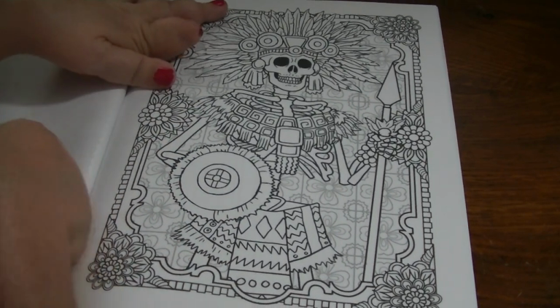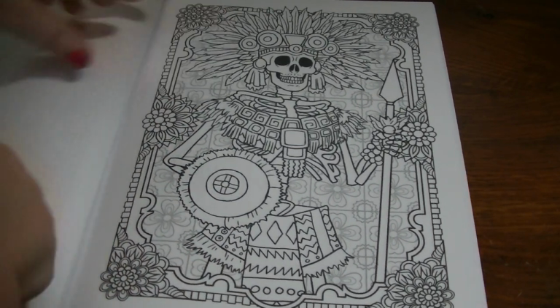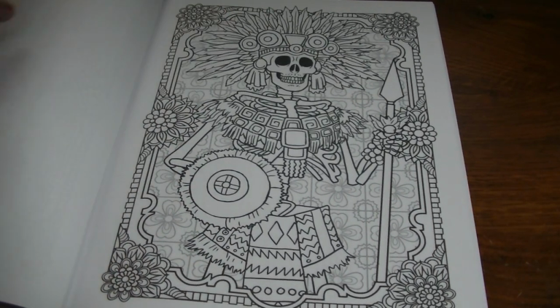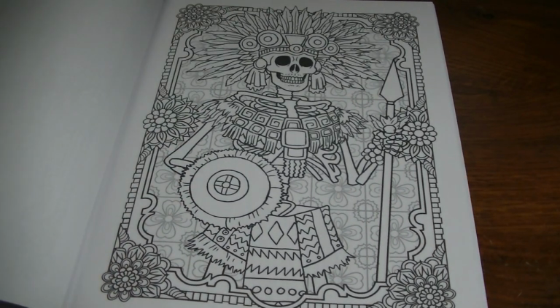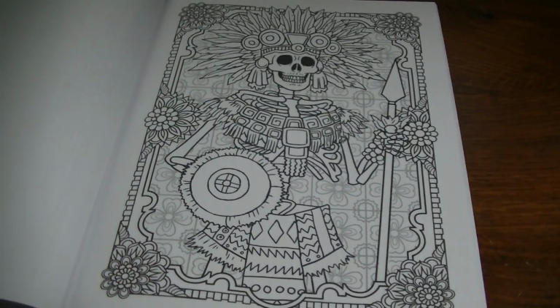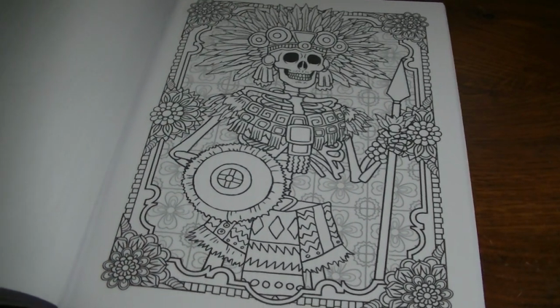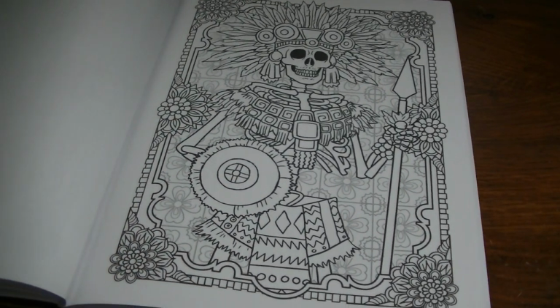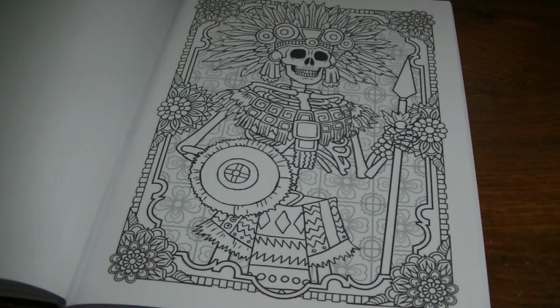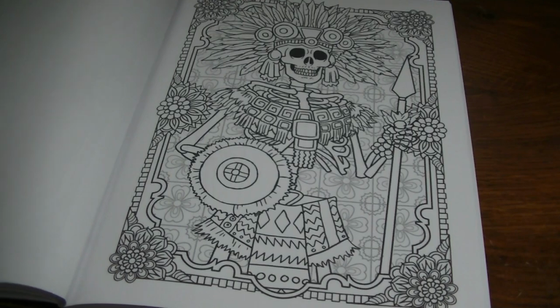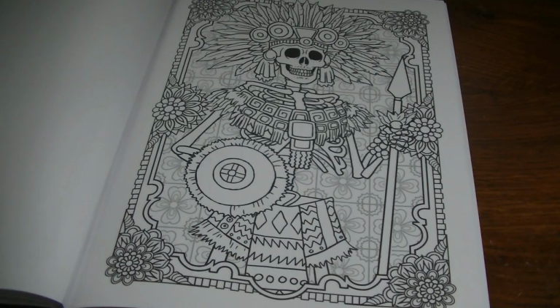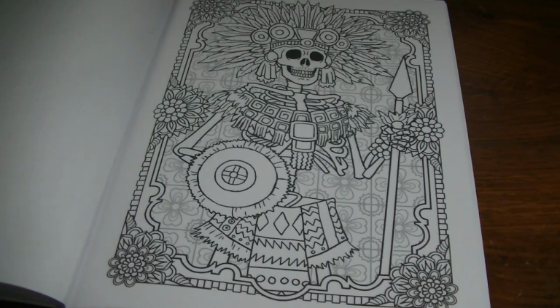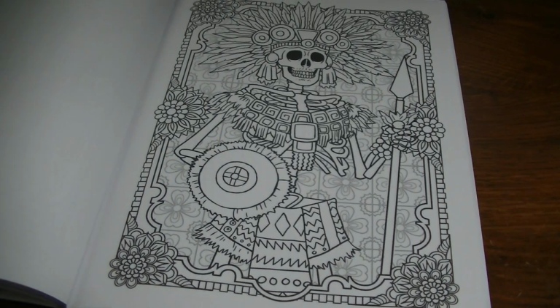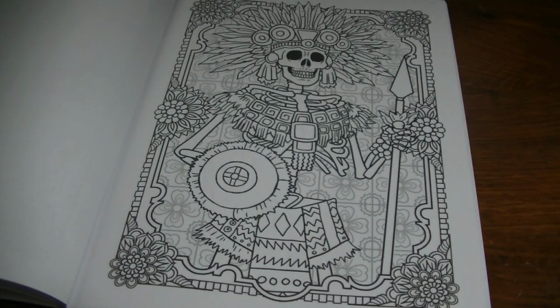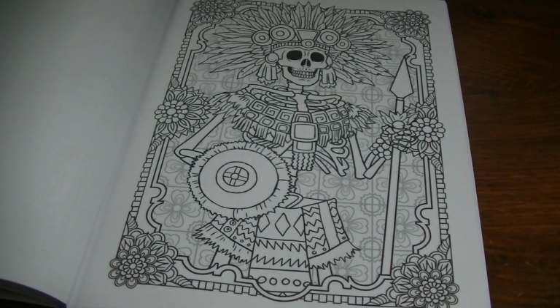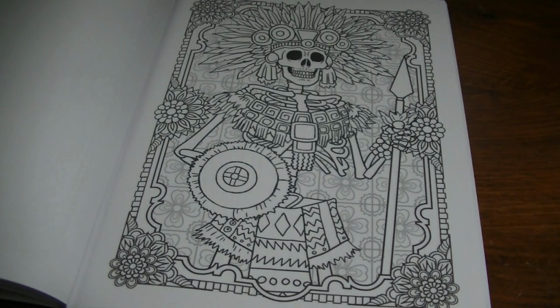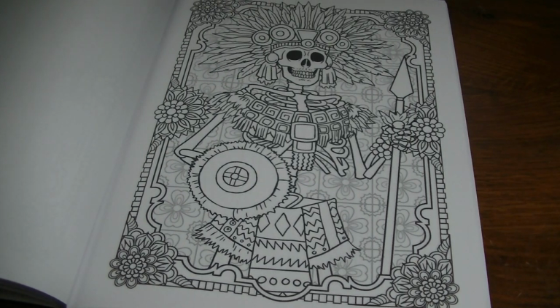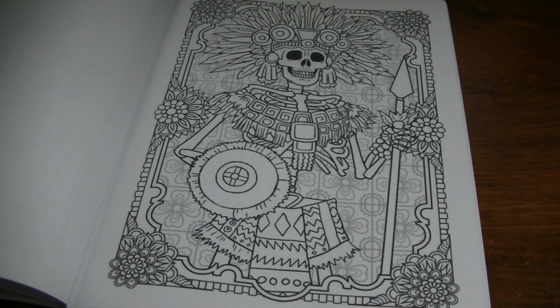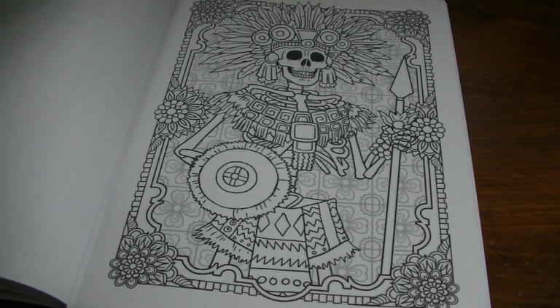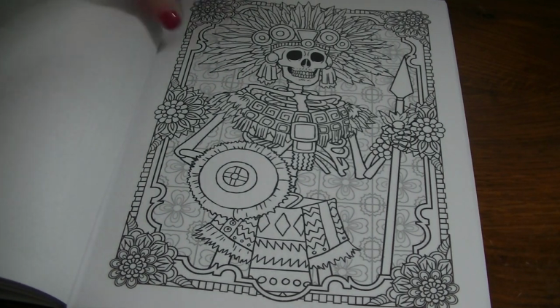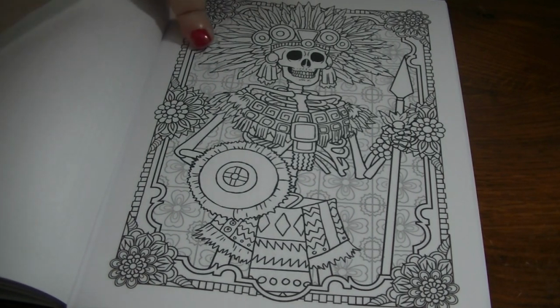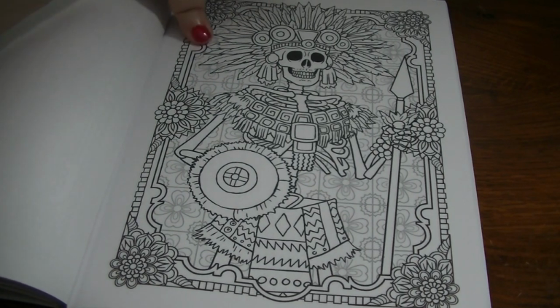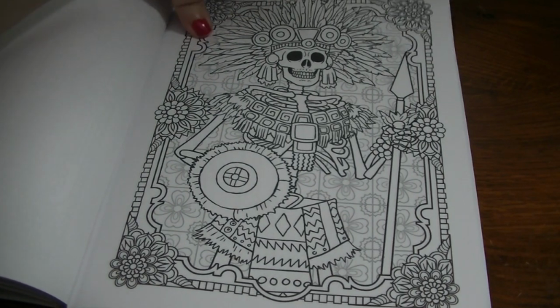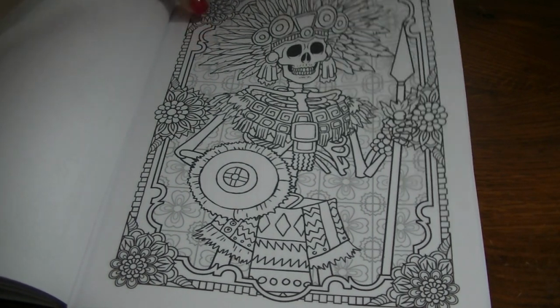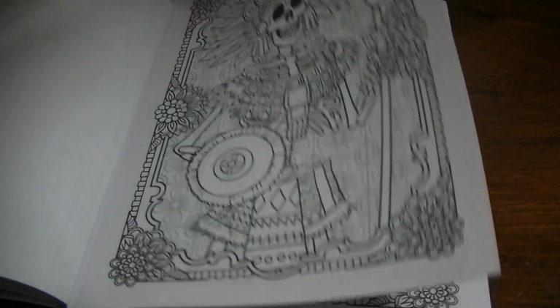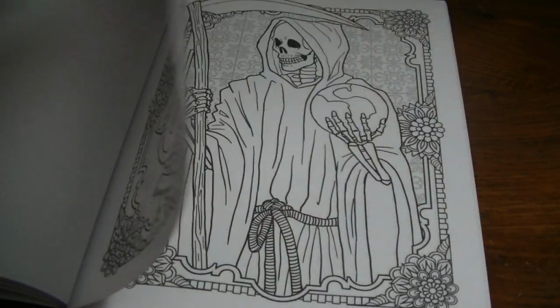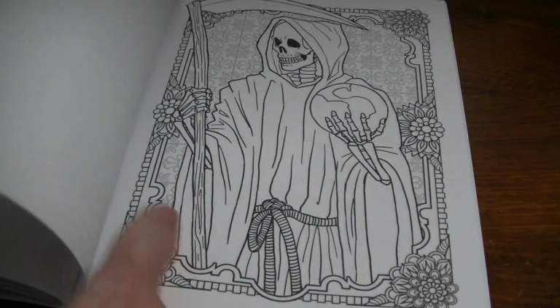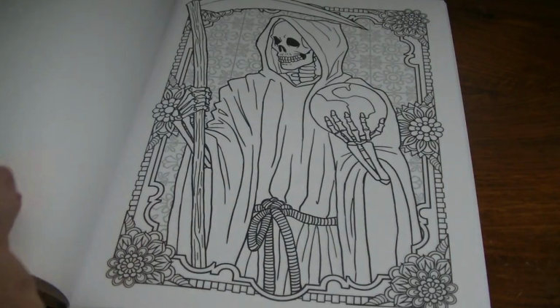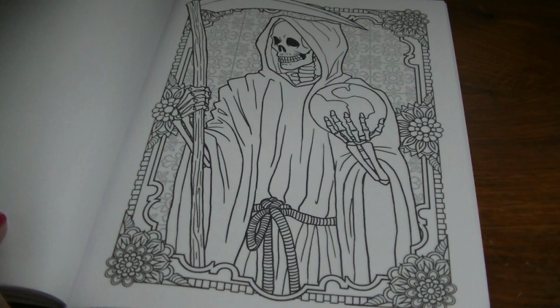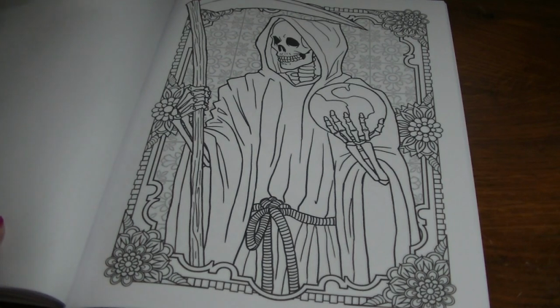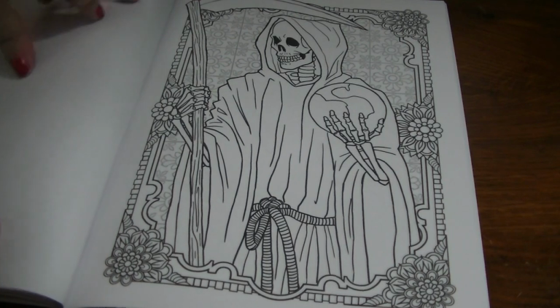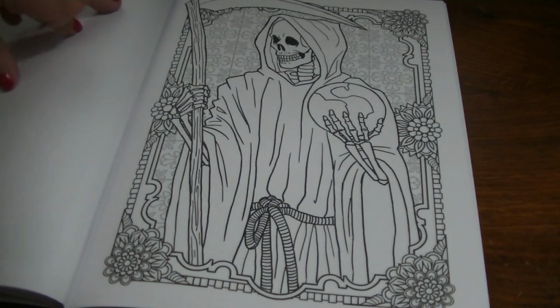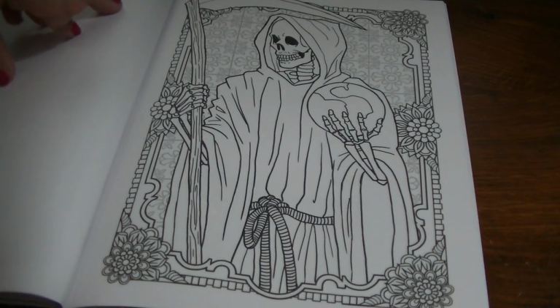They're just different, and that's what I like about it. Because I have so many Day of the Dead books that are just repeats of Sugar Skull after Sugar Skull, and this is just different — something different.